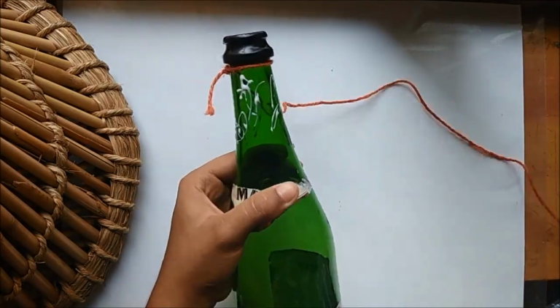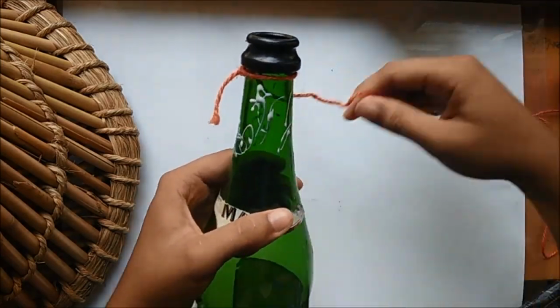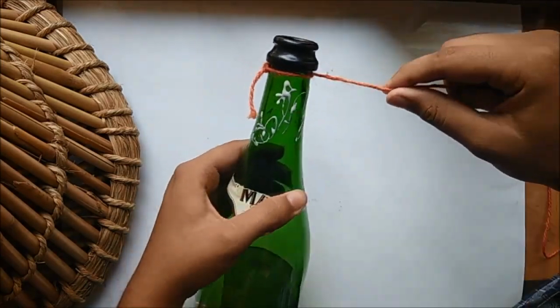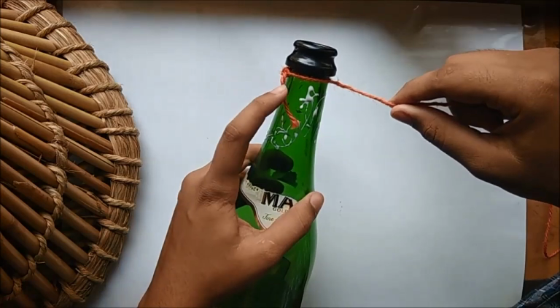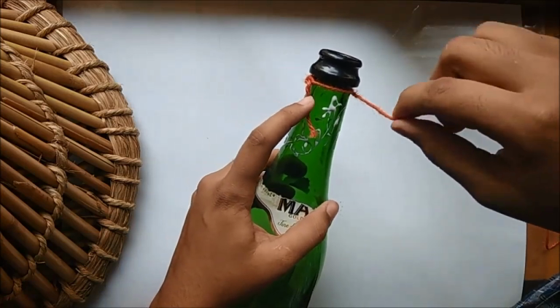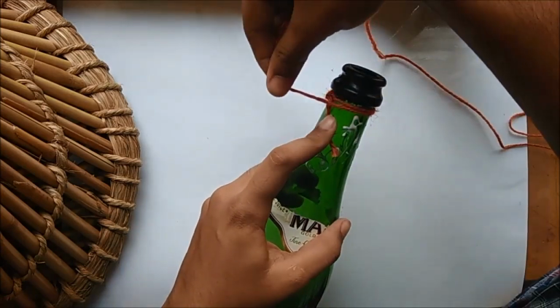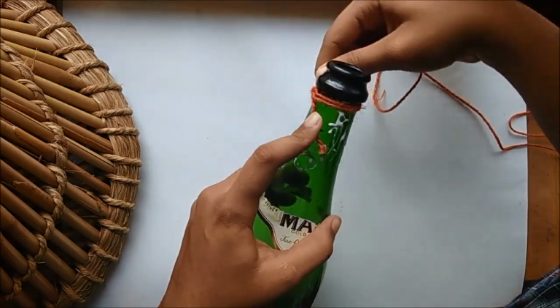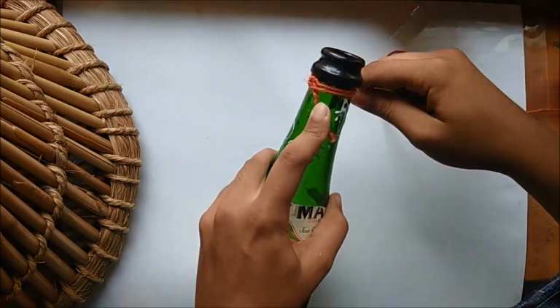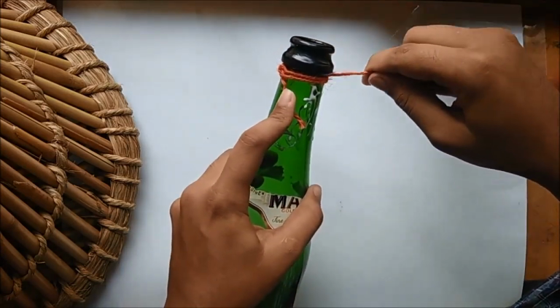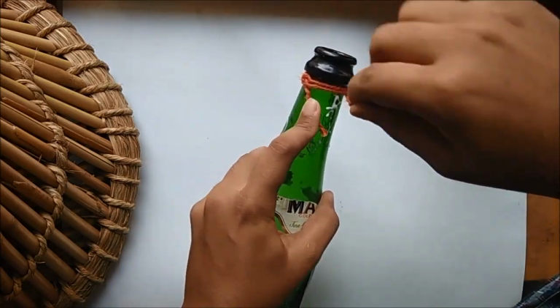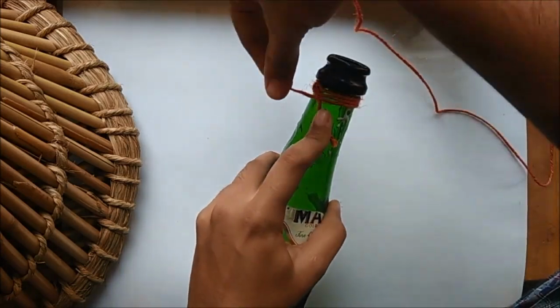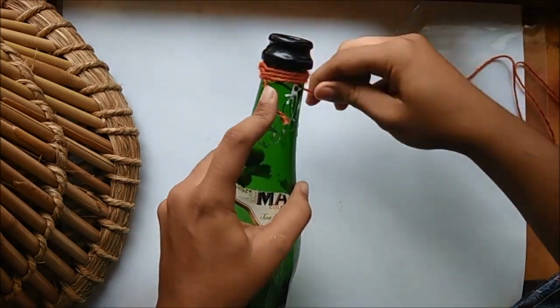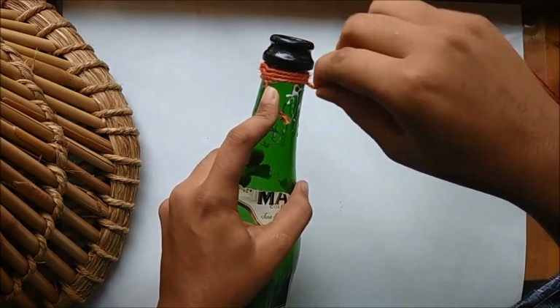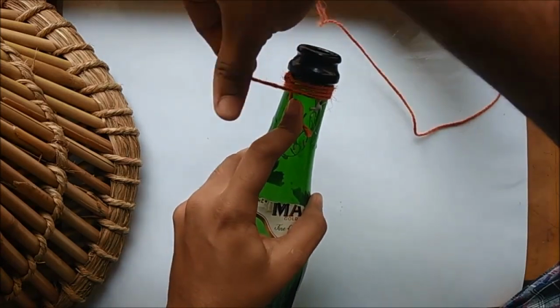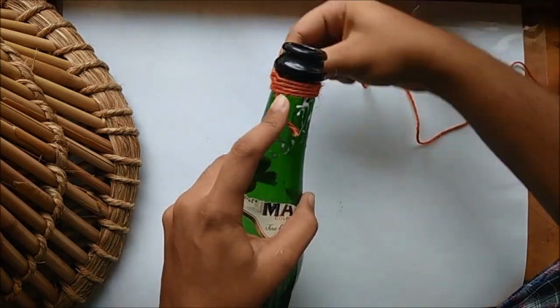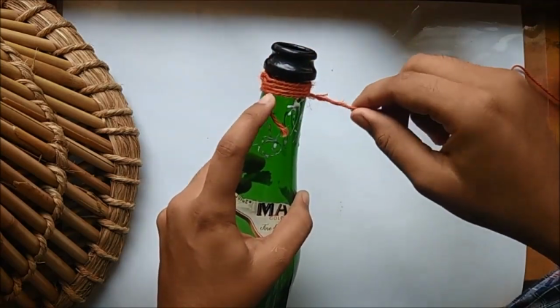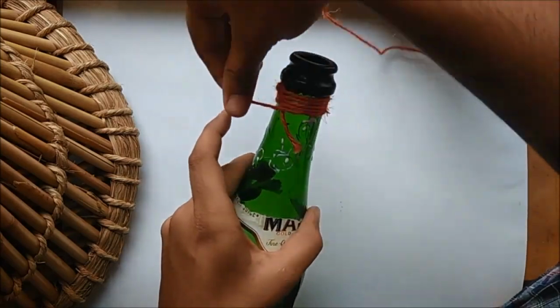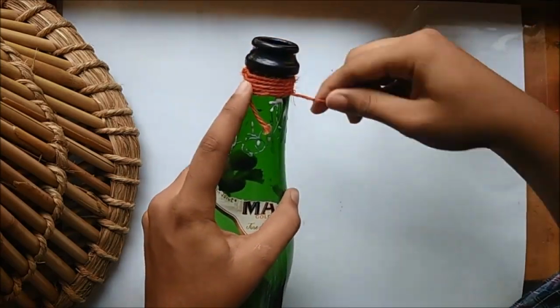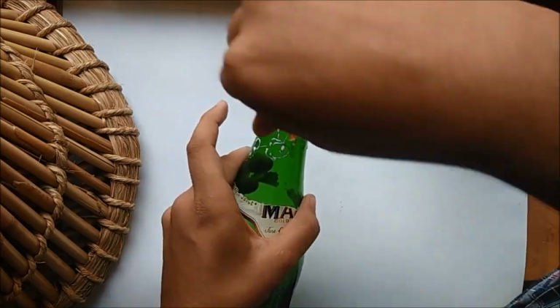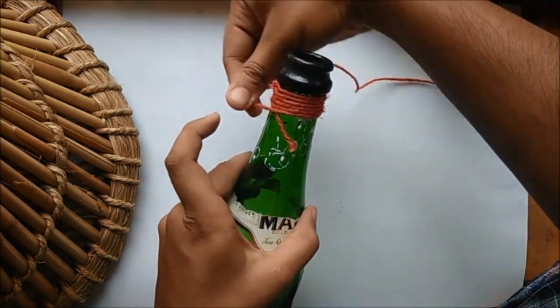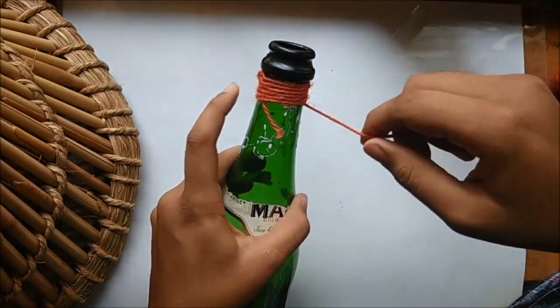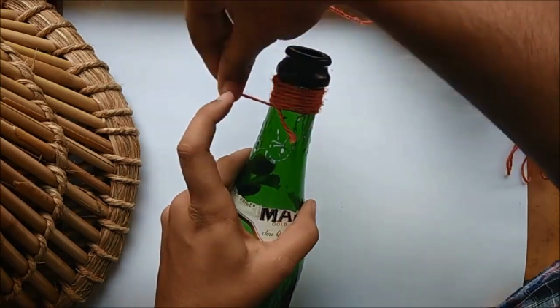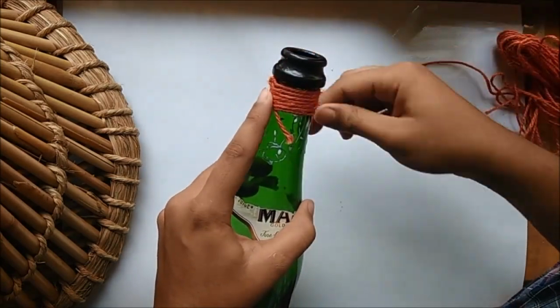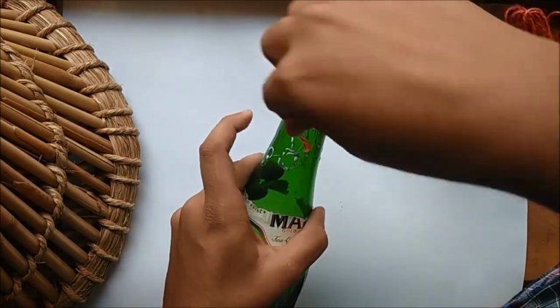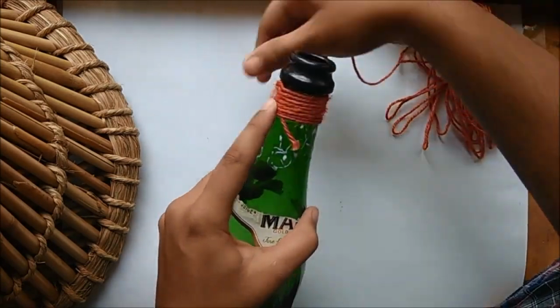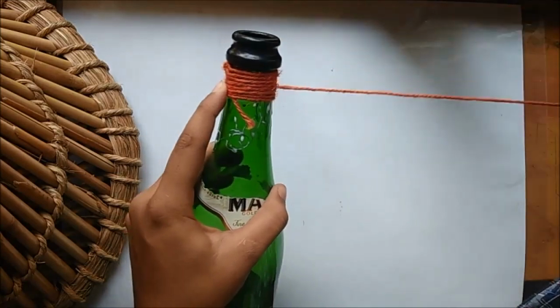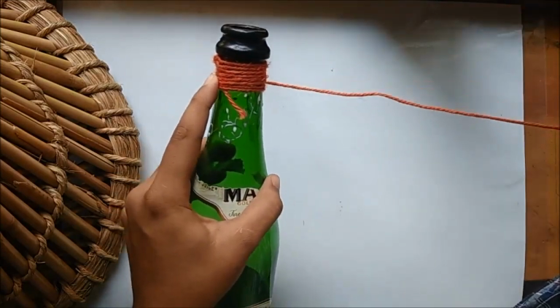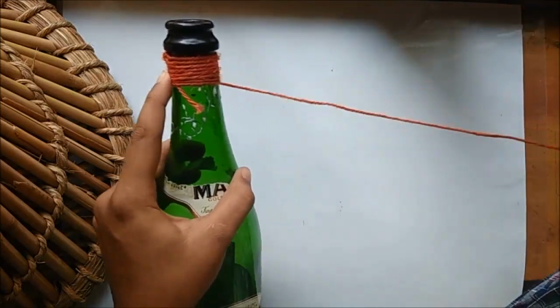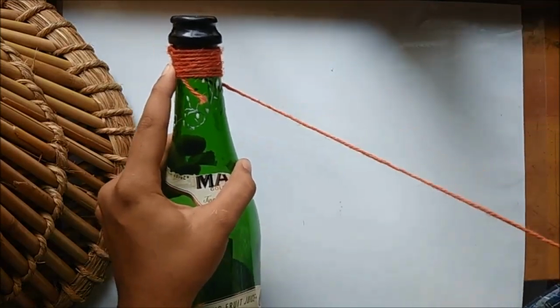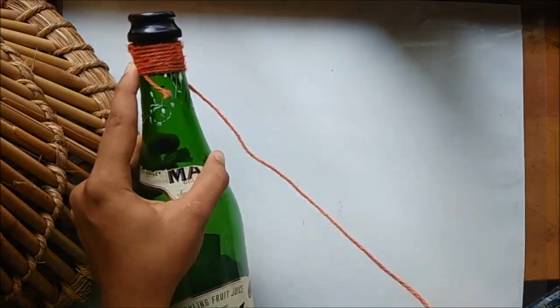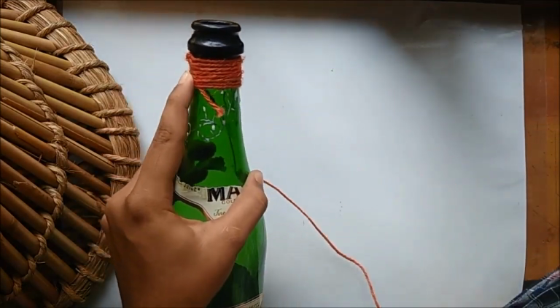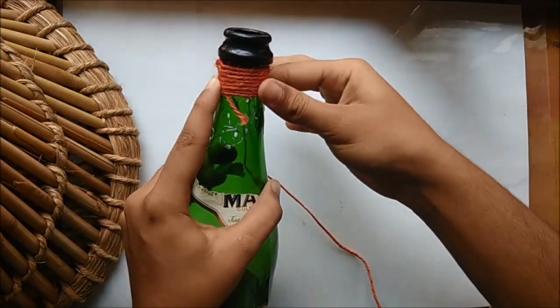Apply glue to small portions of the bottle as you go so that the thread sticks well to it. Make sure any tiny thread ends are tucked inside when you go around the bottle with the other thread in hand. This thread should be held as tightly as possible to have cleaner windings around the bottle.